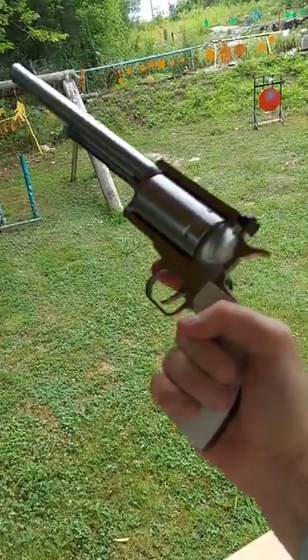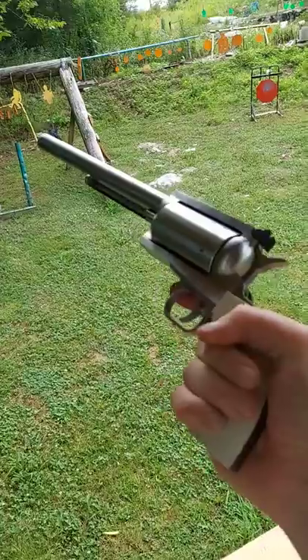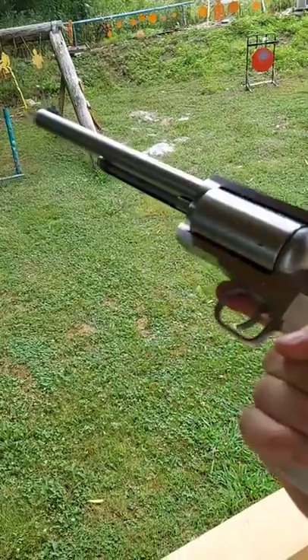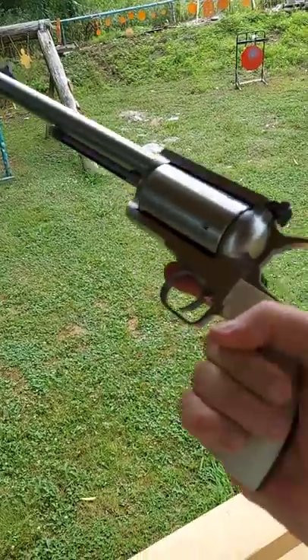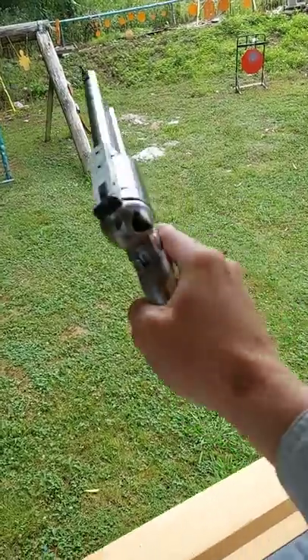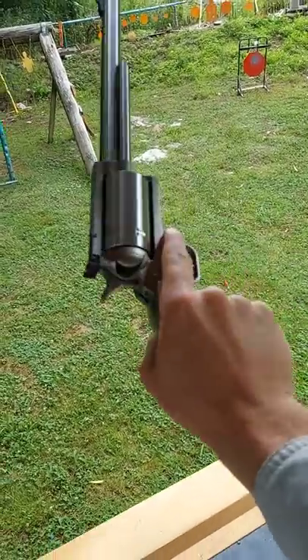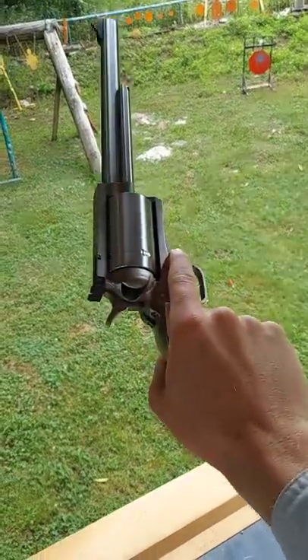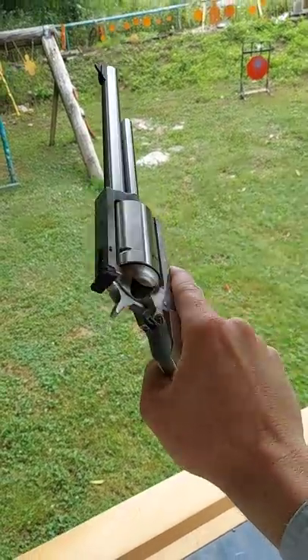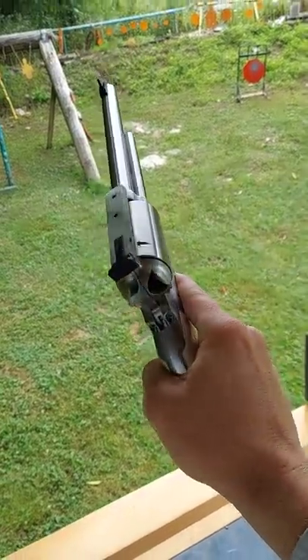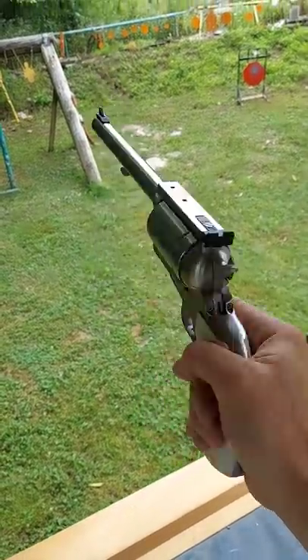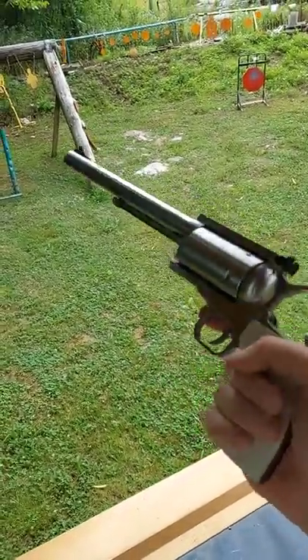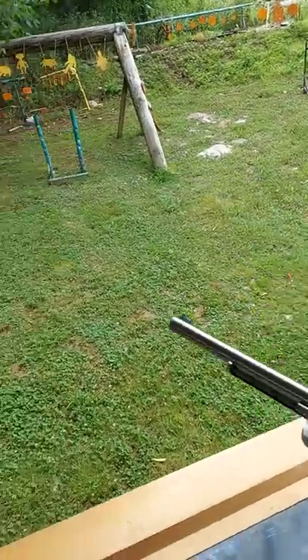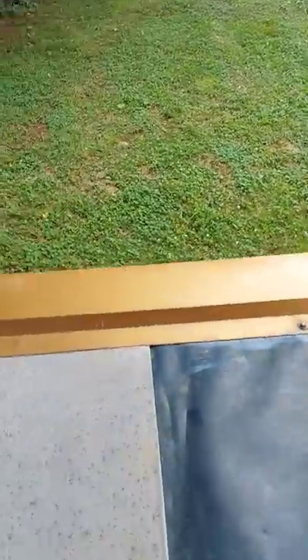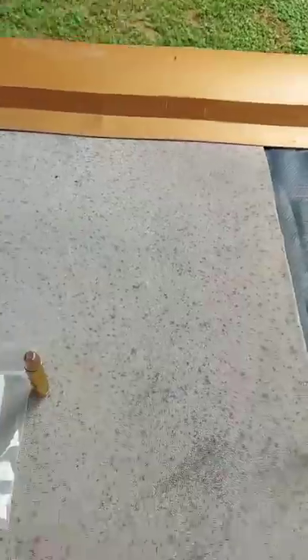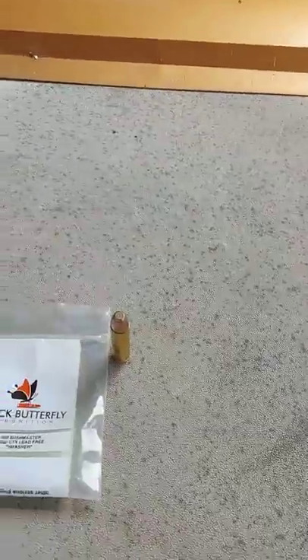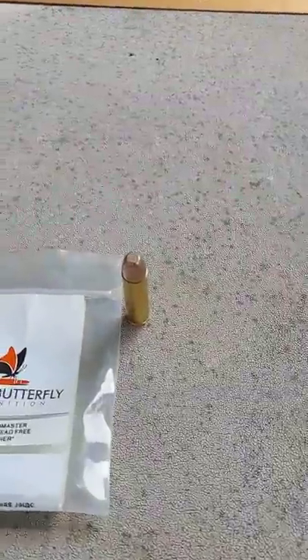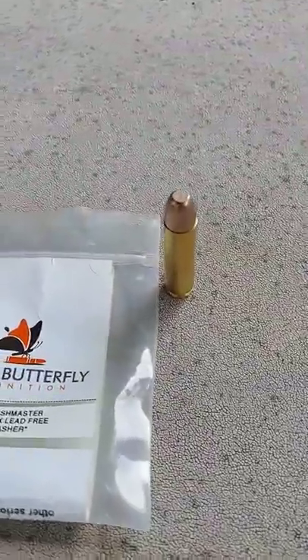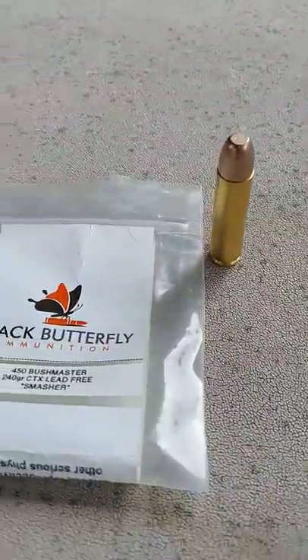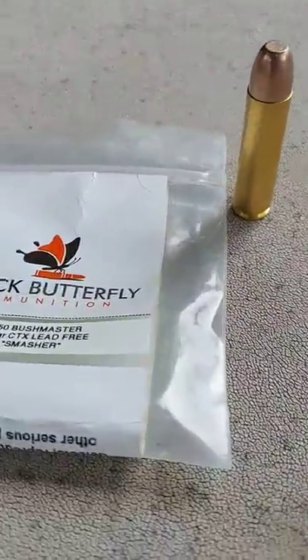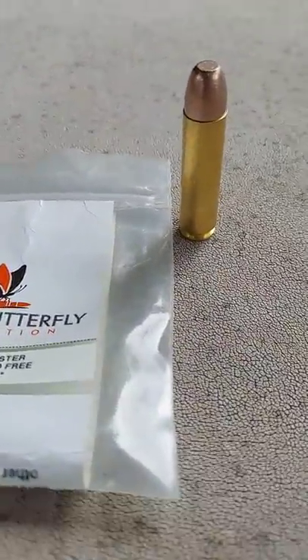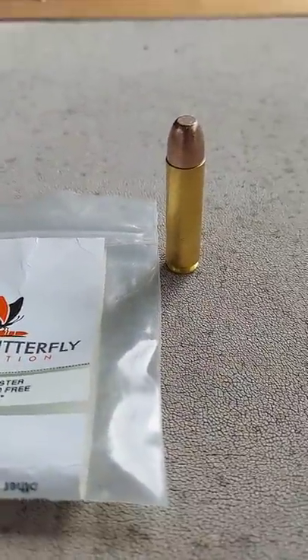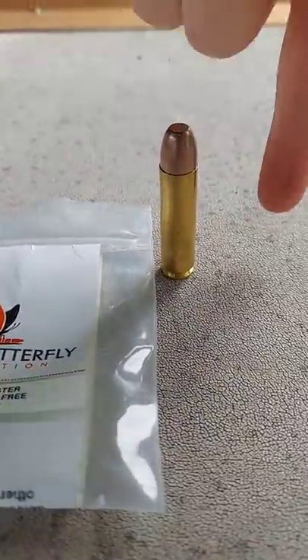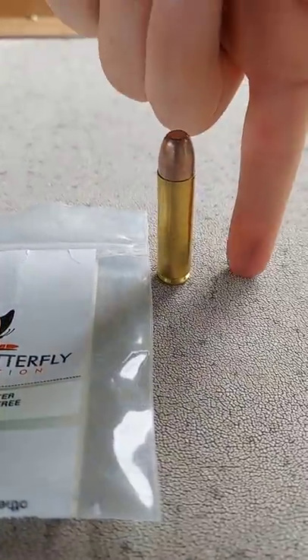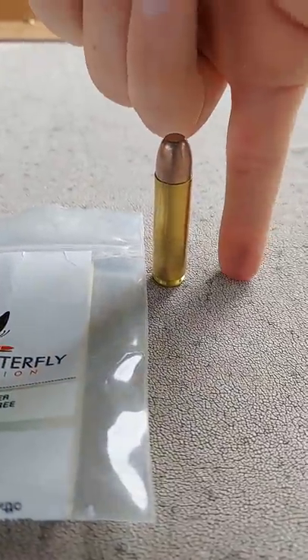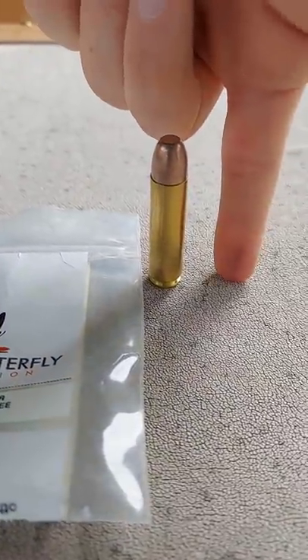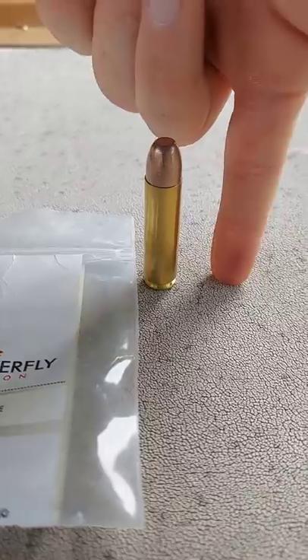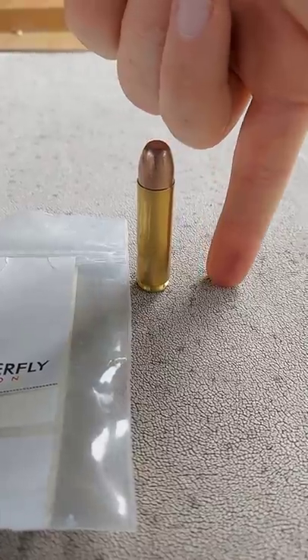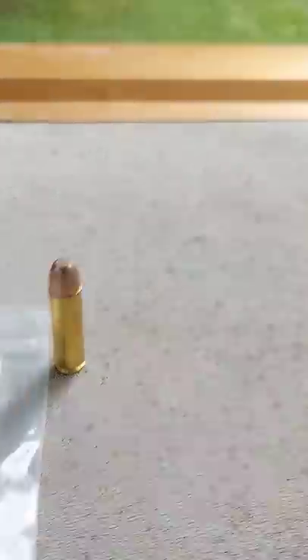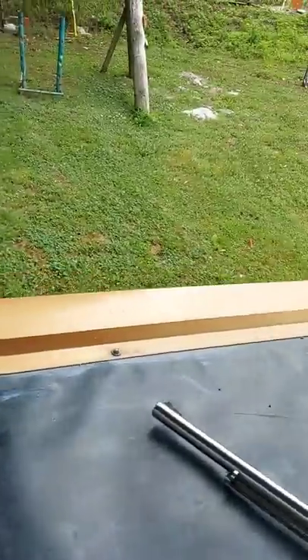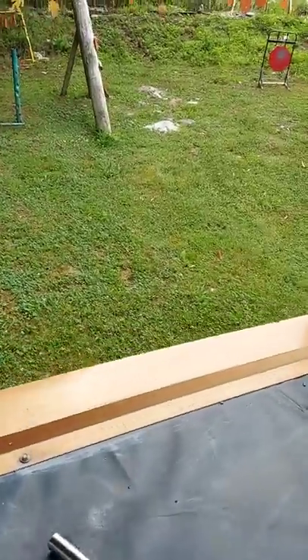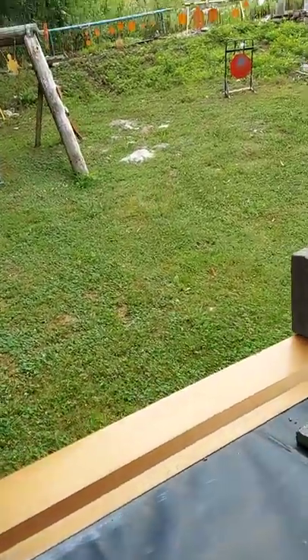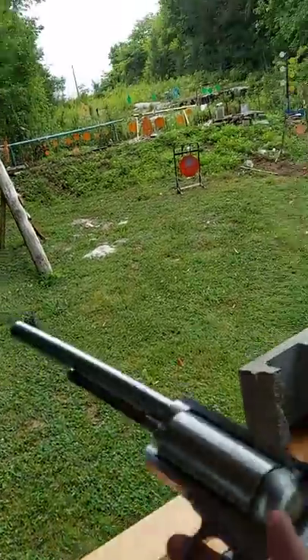But this baby right here, this is in the 450 Bushmaster. Show you what I got loaded up in here. This is from Black Butterfly. That's about as big as your pinky finger right there, but let's see if we can hit something right here.